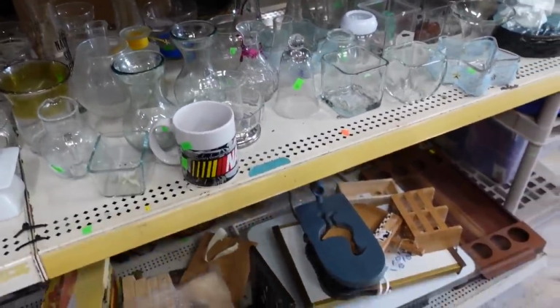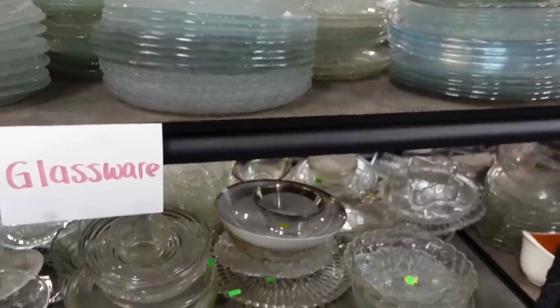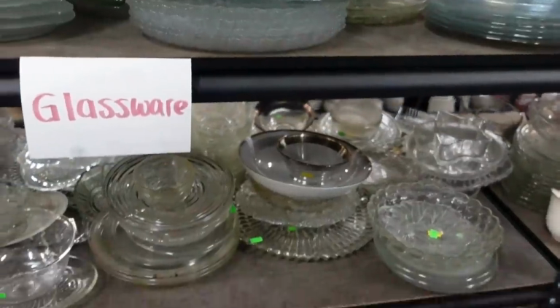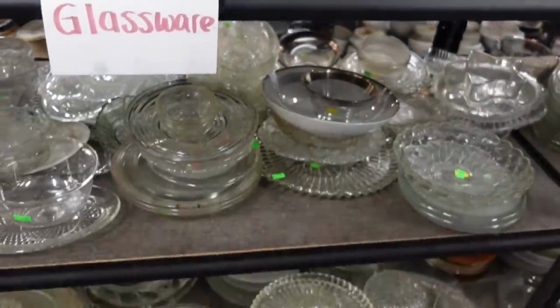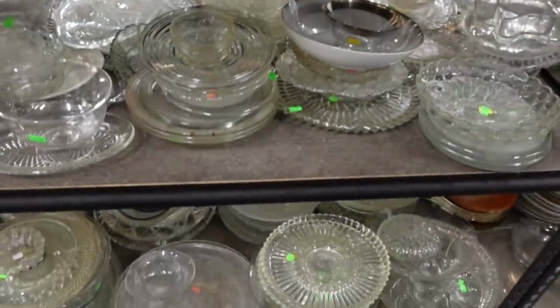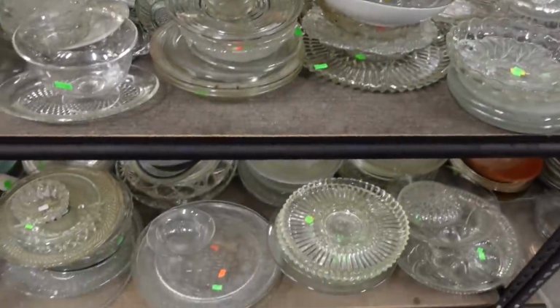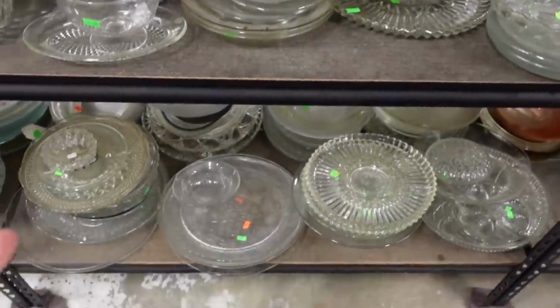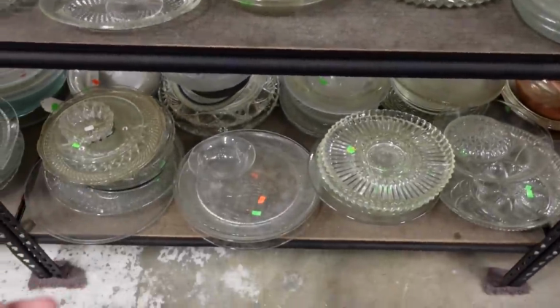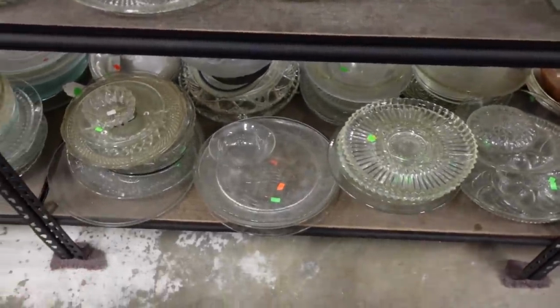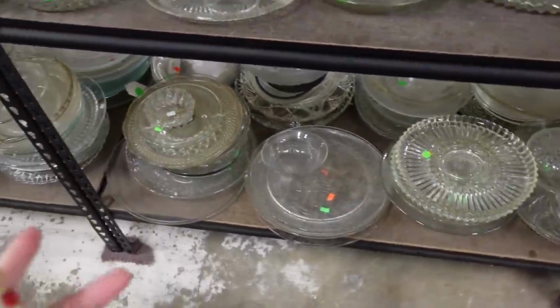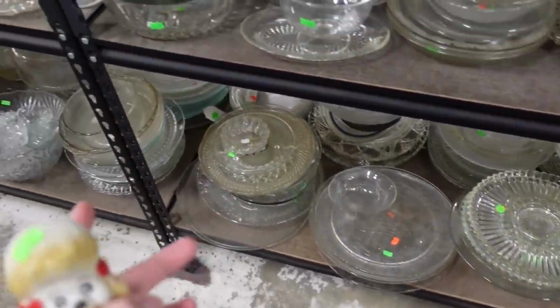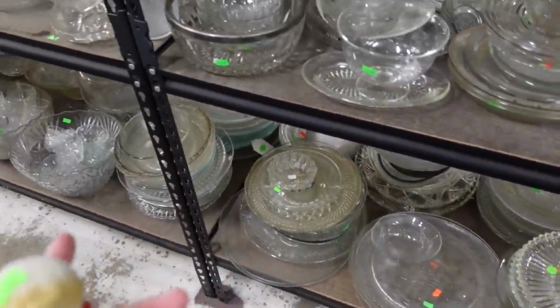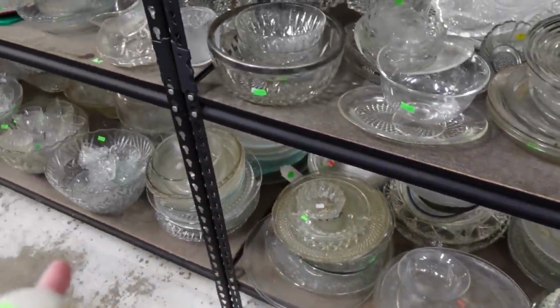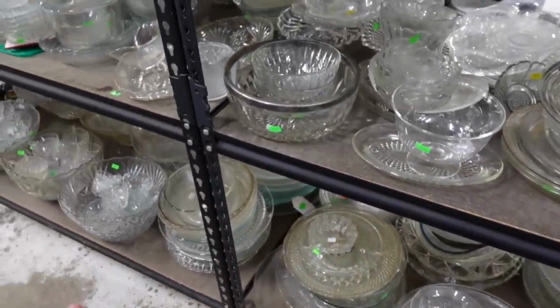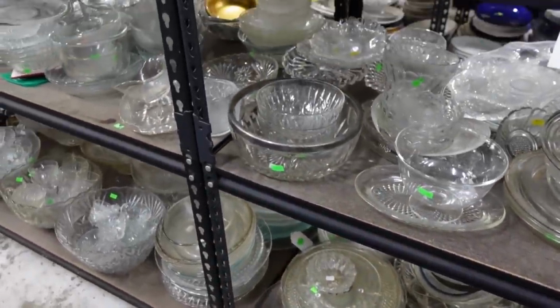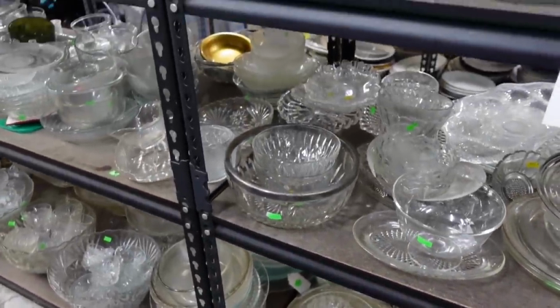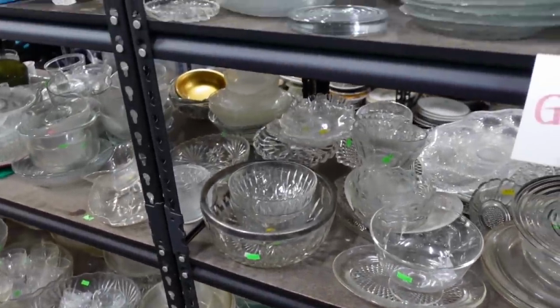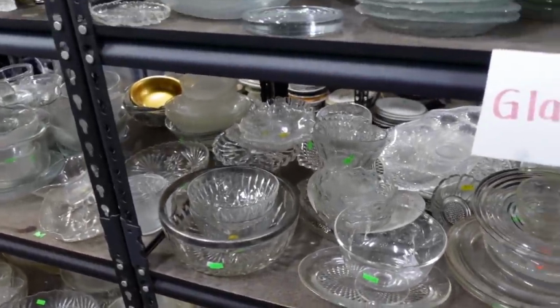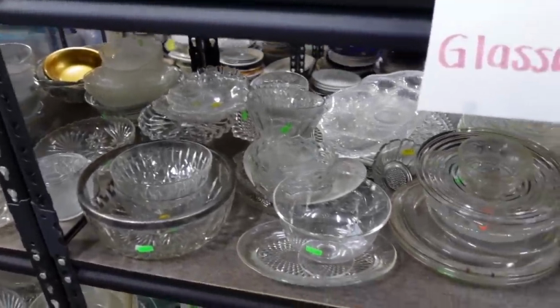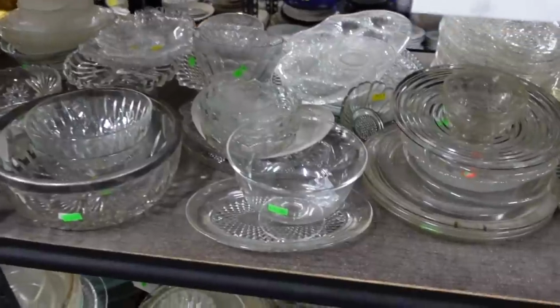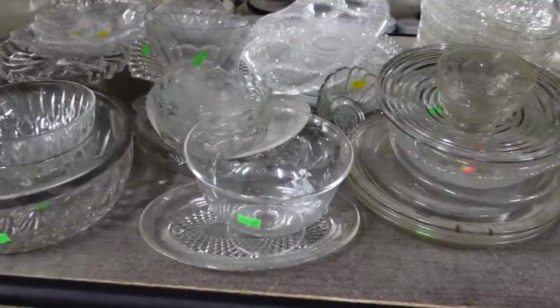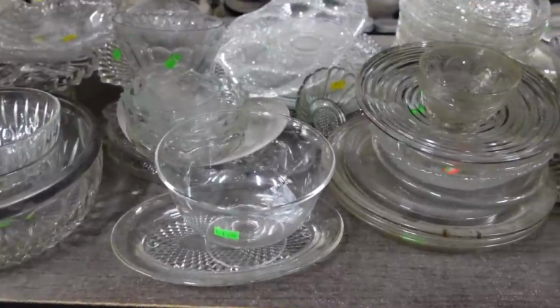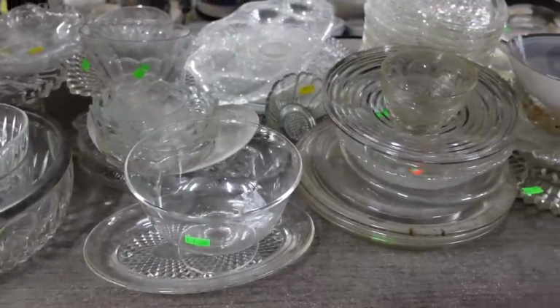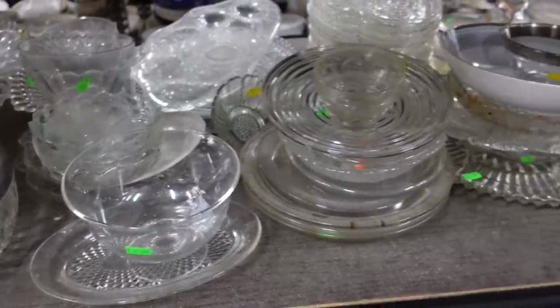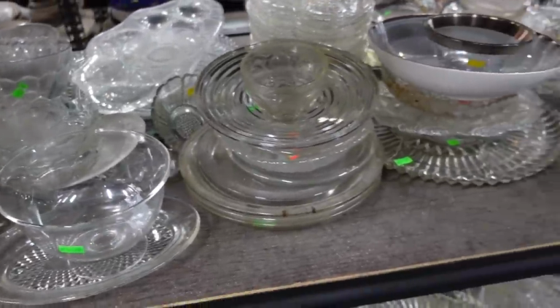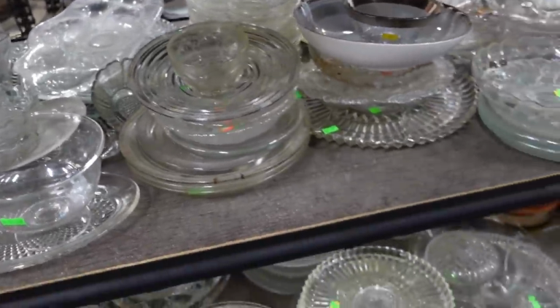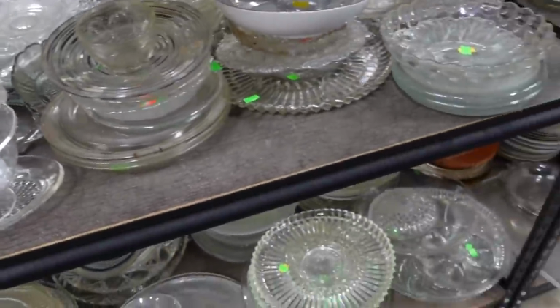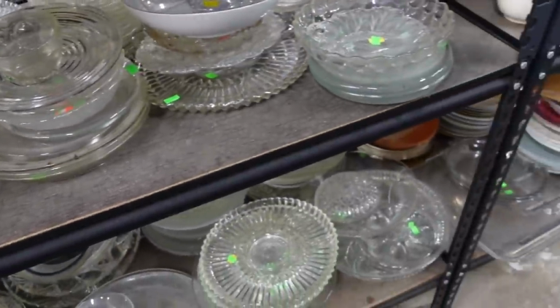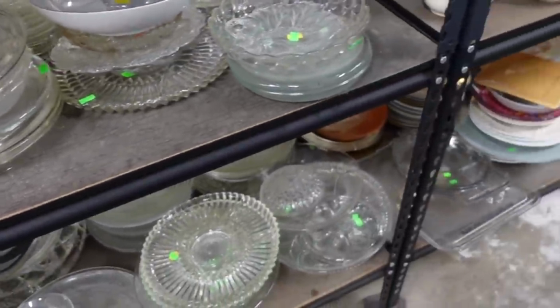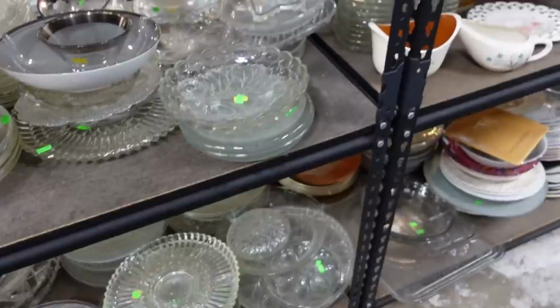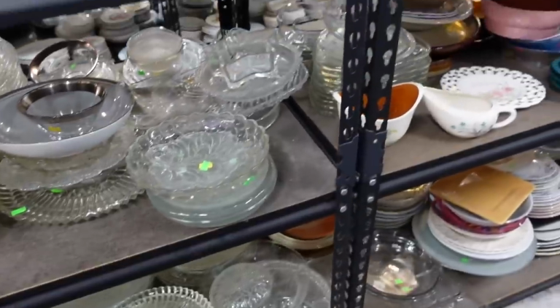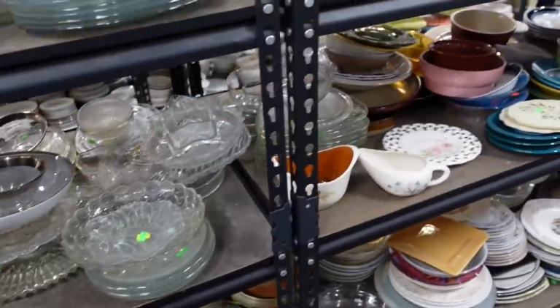Well, they have a lot of glassware - punch bowls, big platters. I don't think I want any of that.